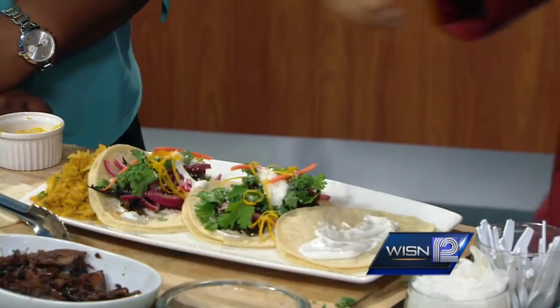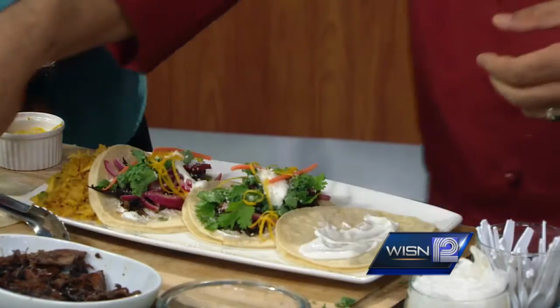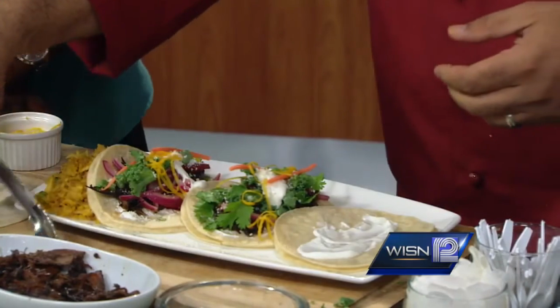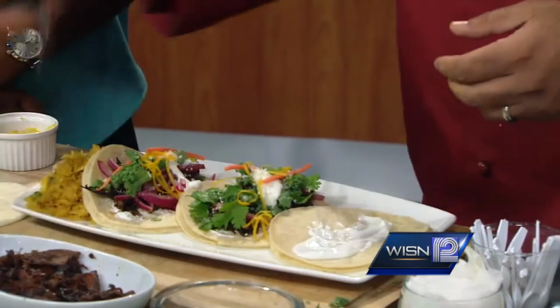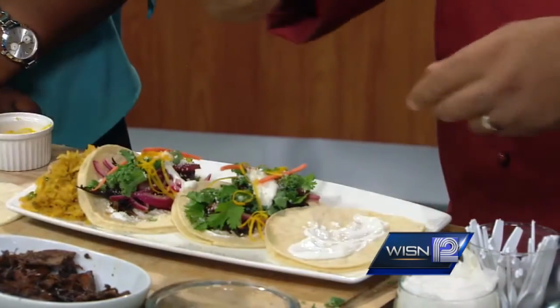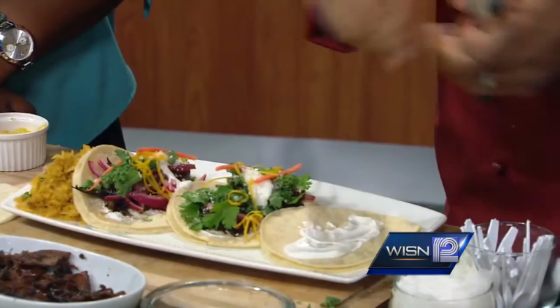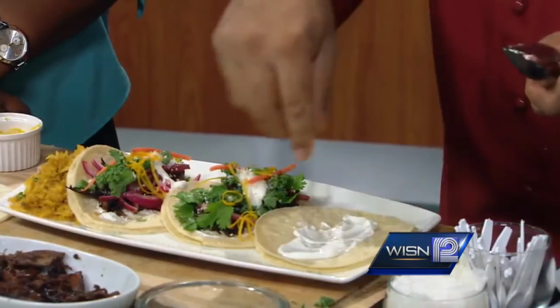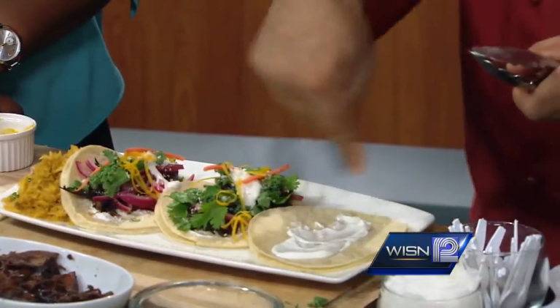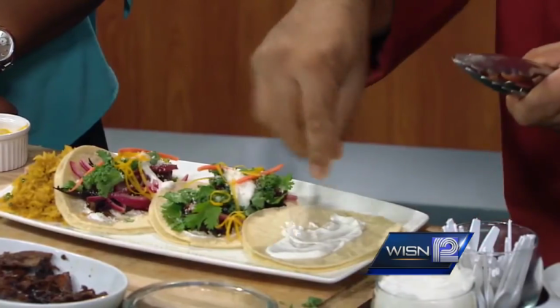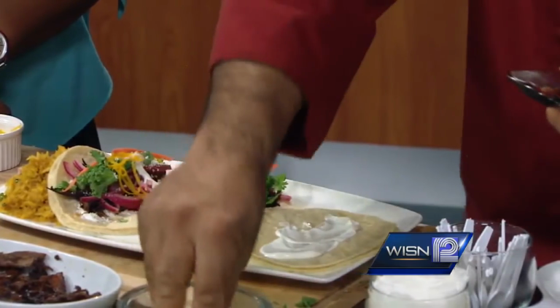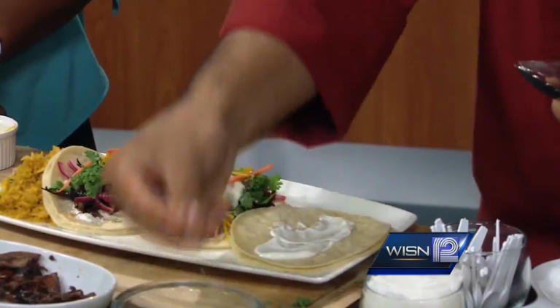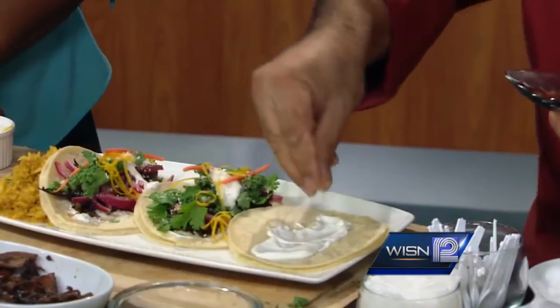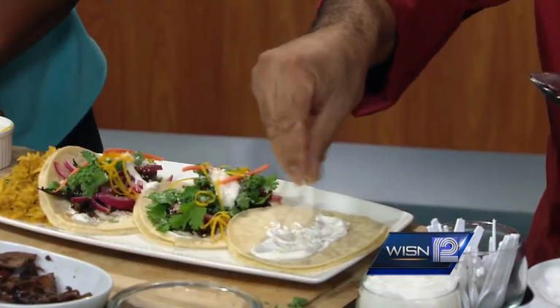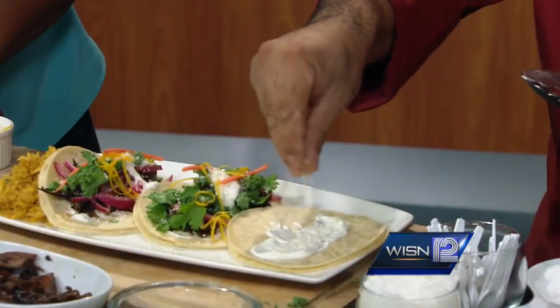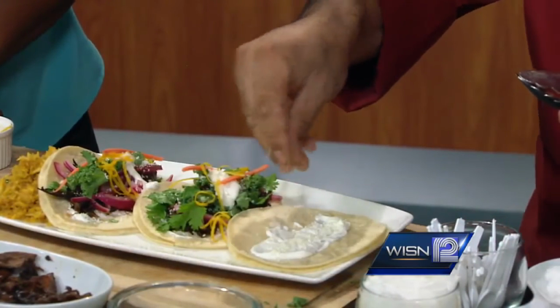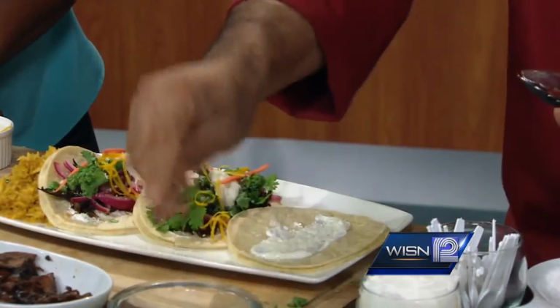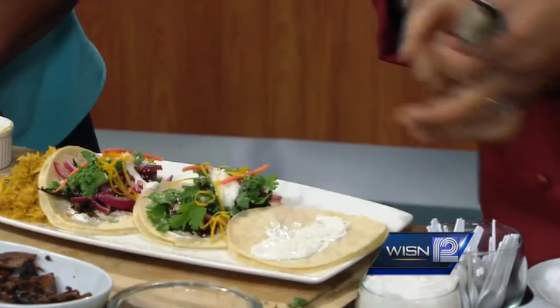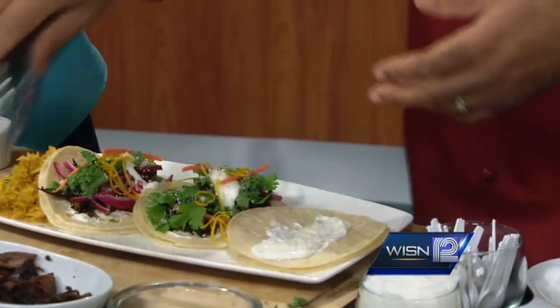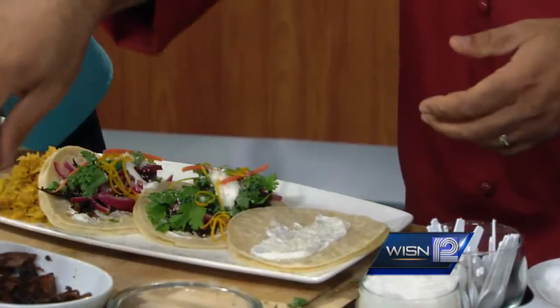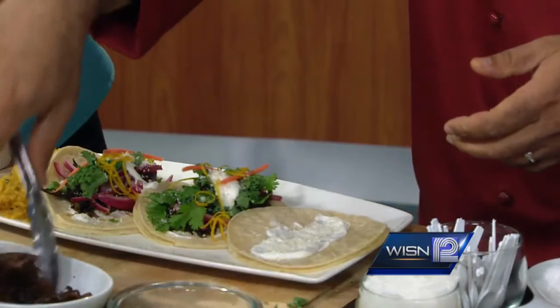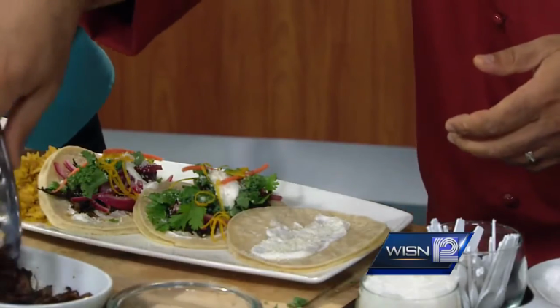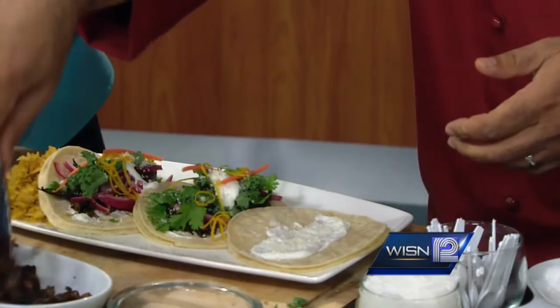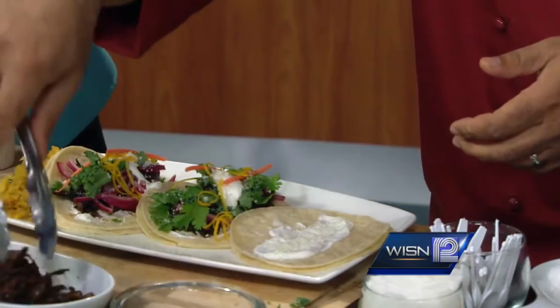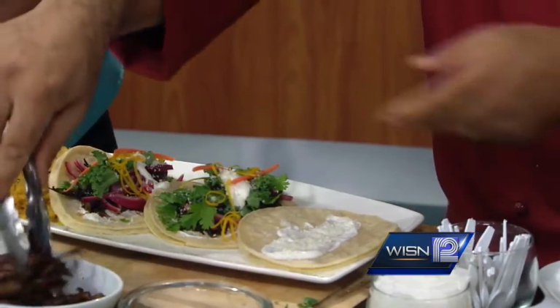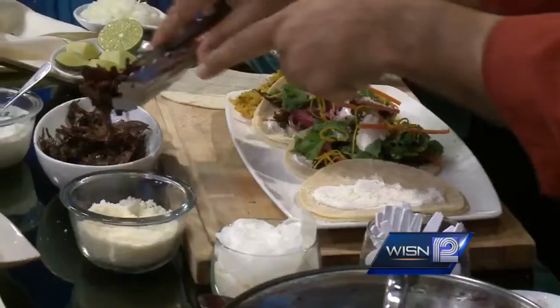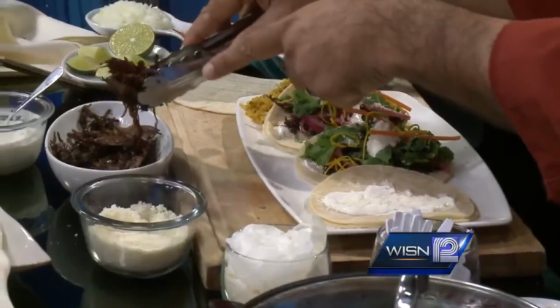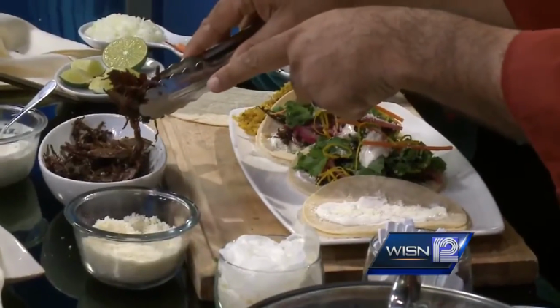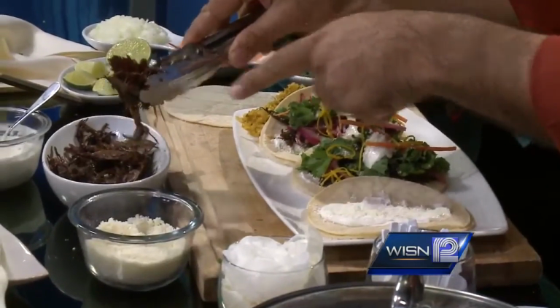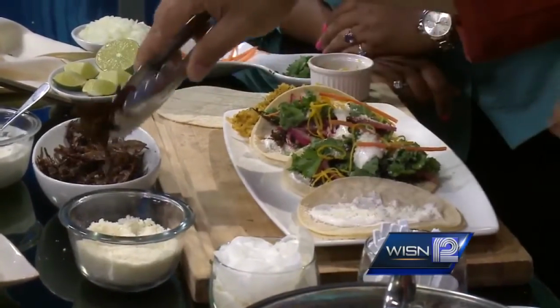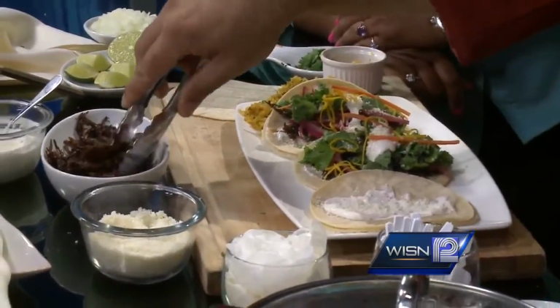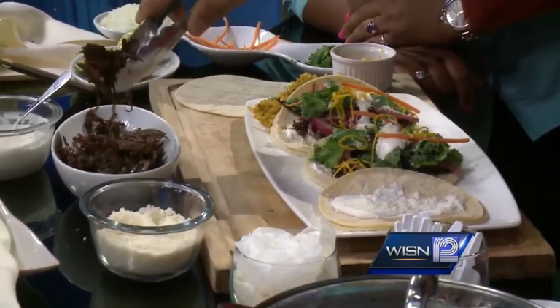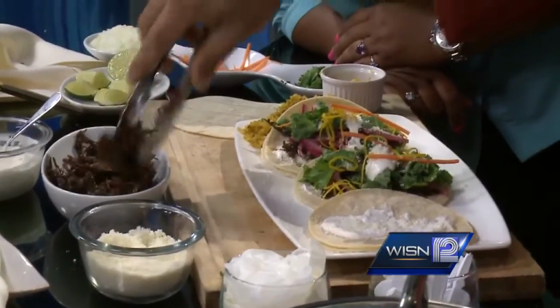Exactly. Now at the same time, you have the natural glue, we are going to sprinkle a little bit more cotija — just a little bit. Look at this gorgeous color. You remember how we started with those, what color they were. This is the pomegranate and the natural caramelization.